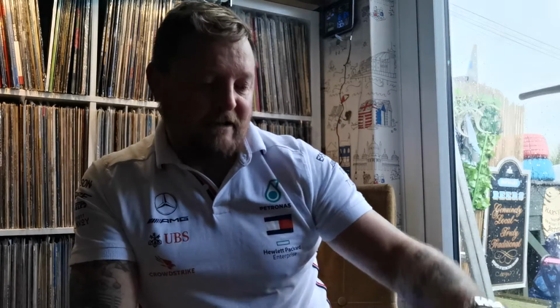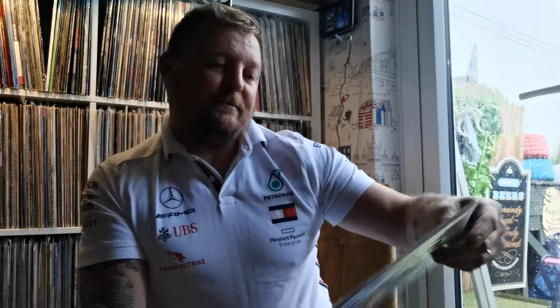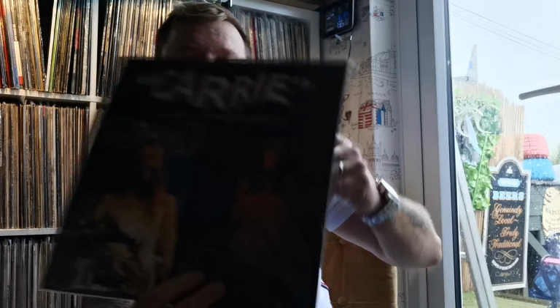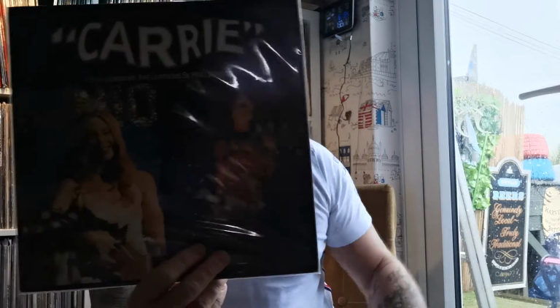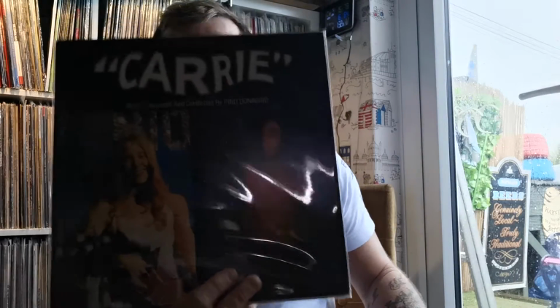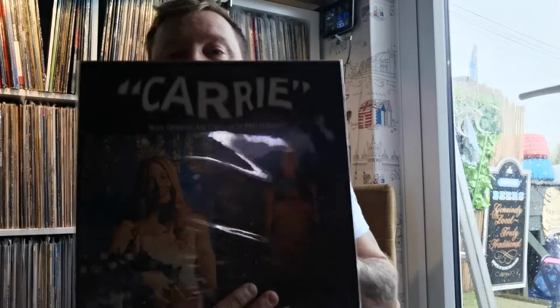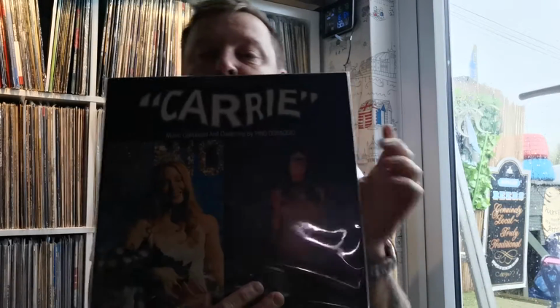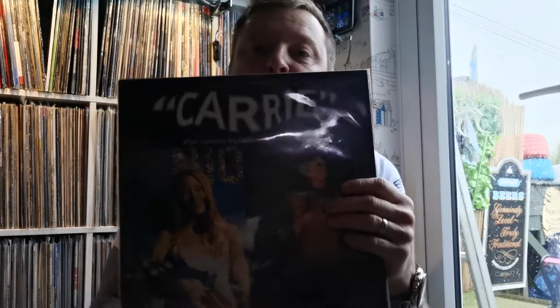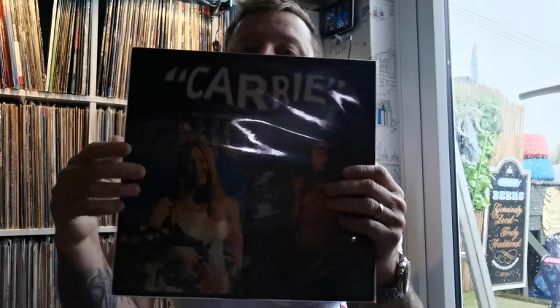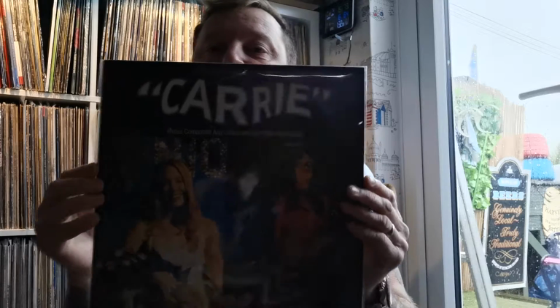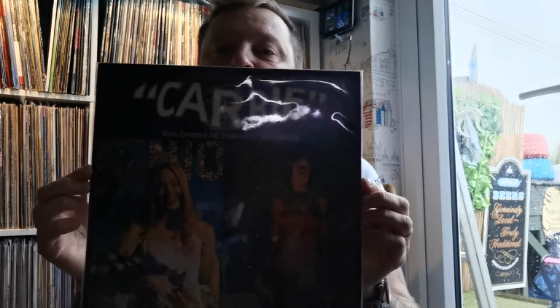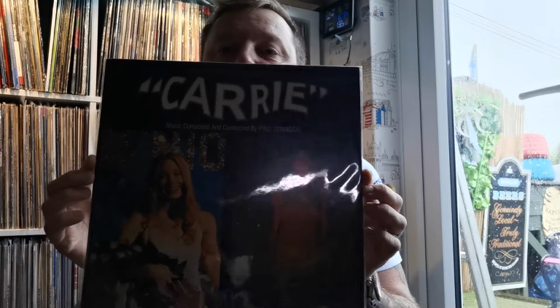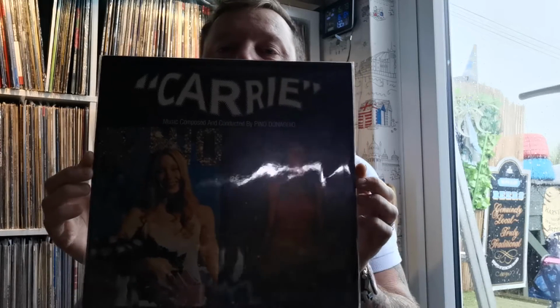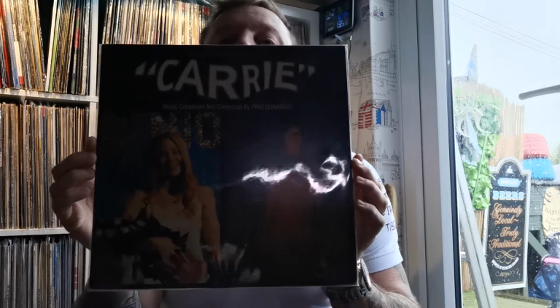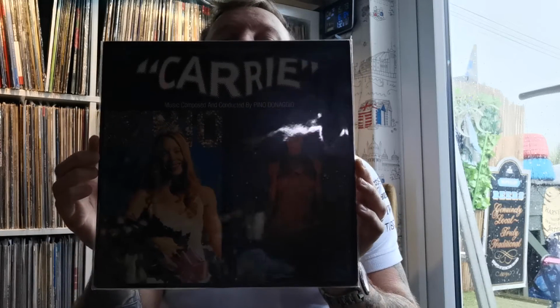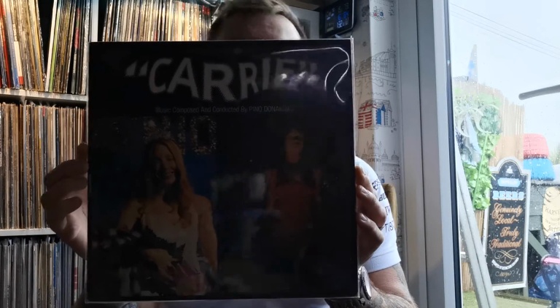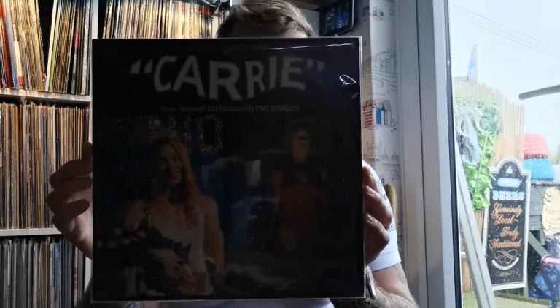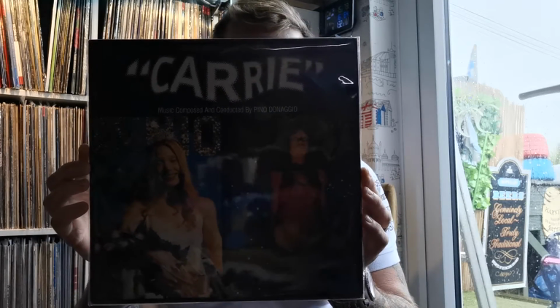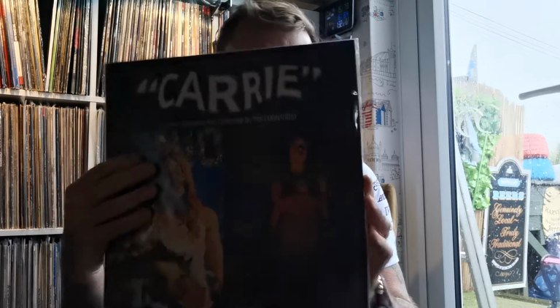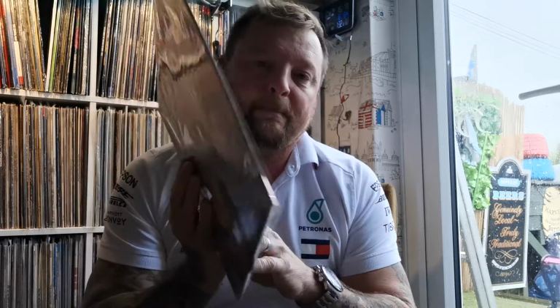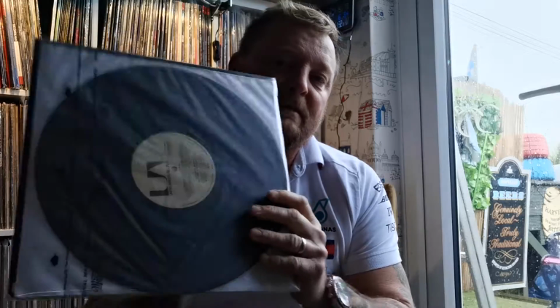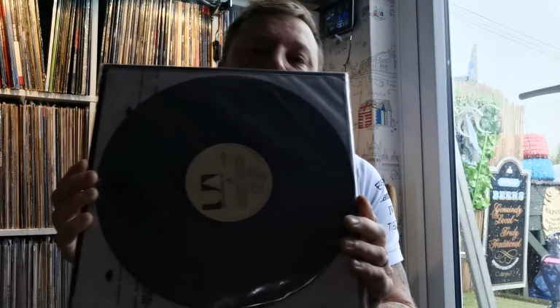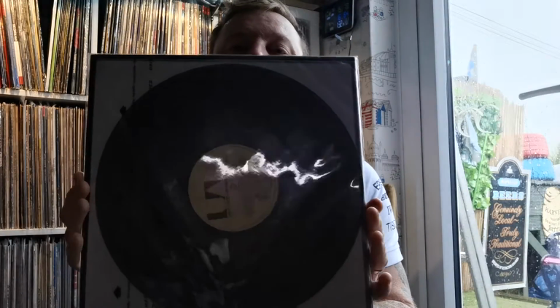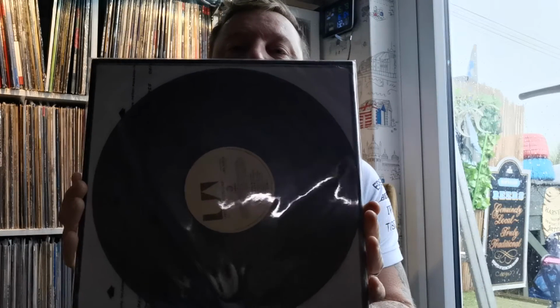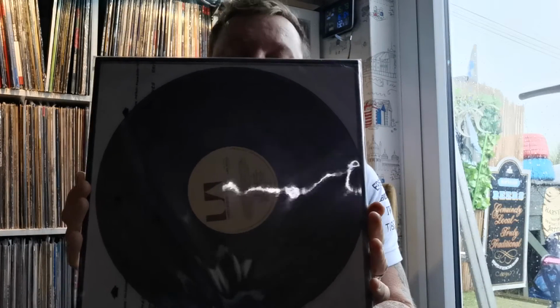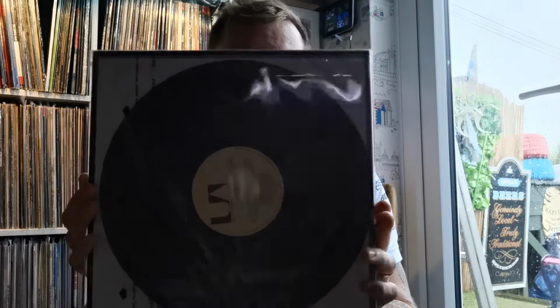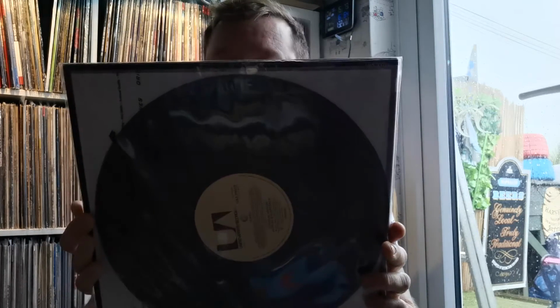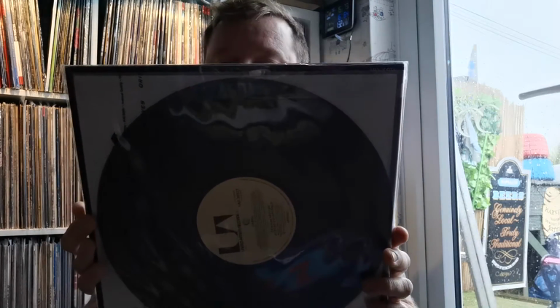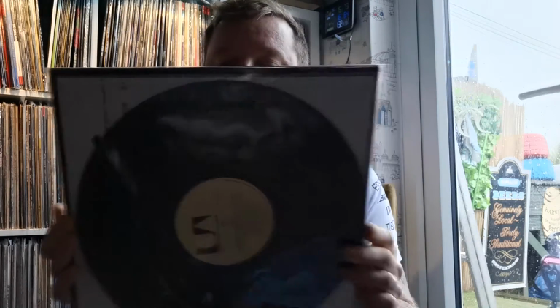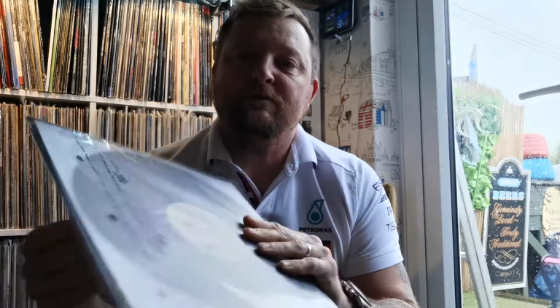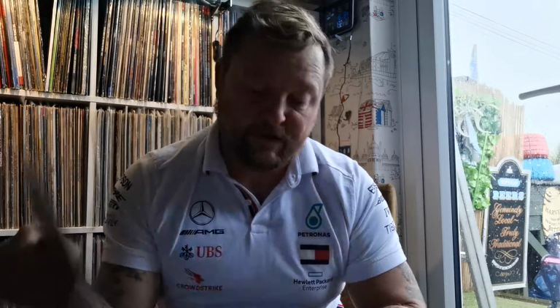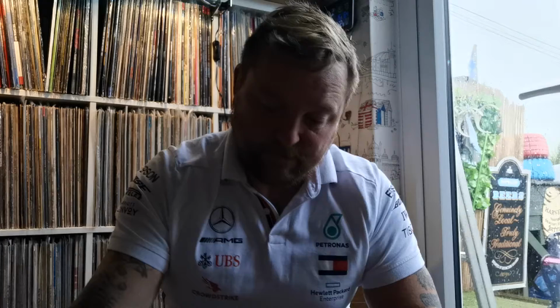Carrie — good film. That's why I got hold of this one as well, it's quite rare, very sought after. Just a black vinyl of course. Good film actually — the first one's better than the second one.